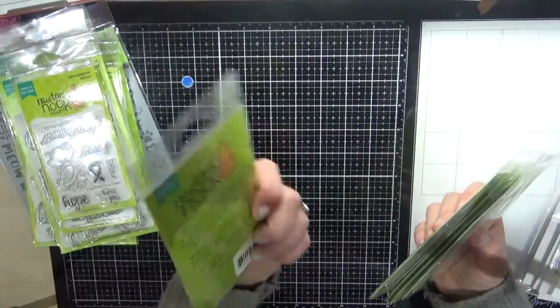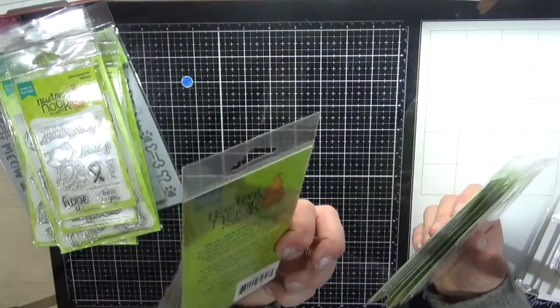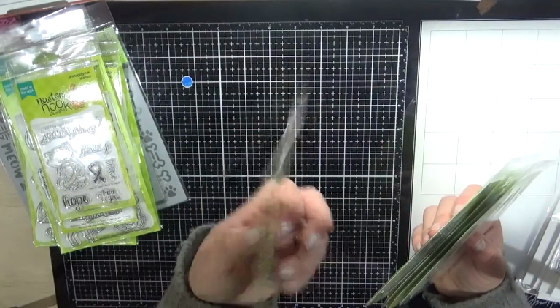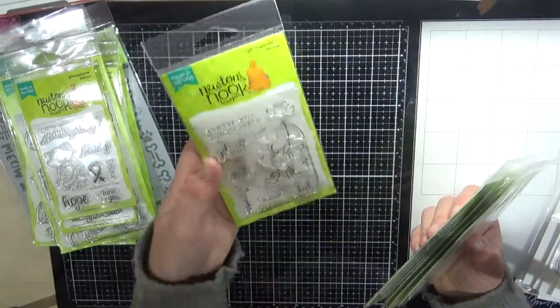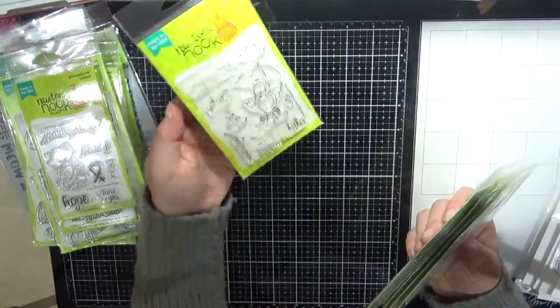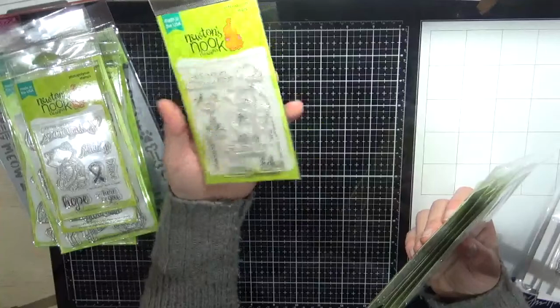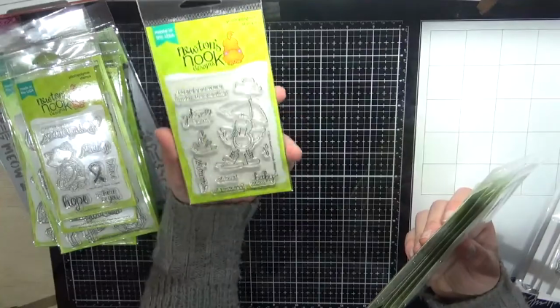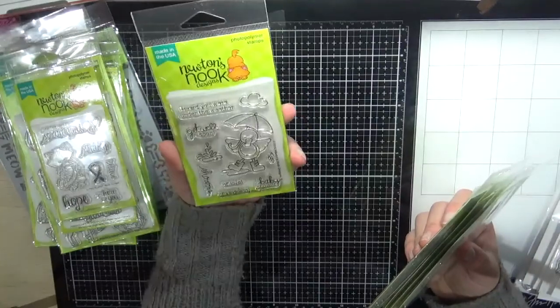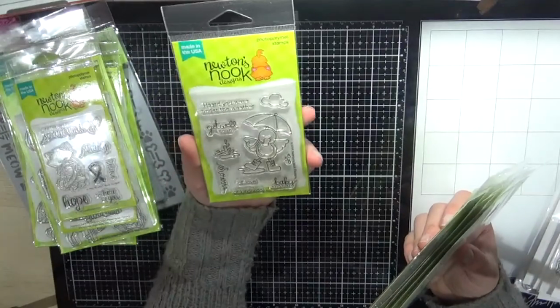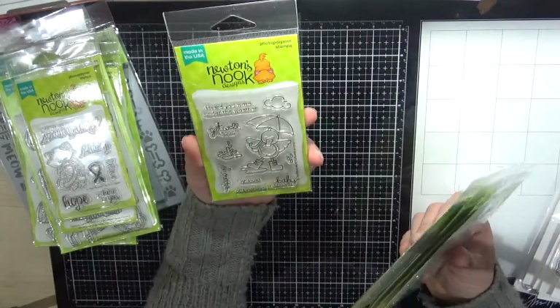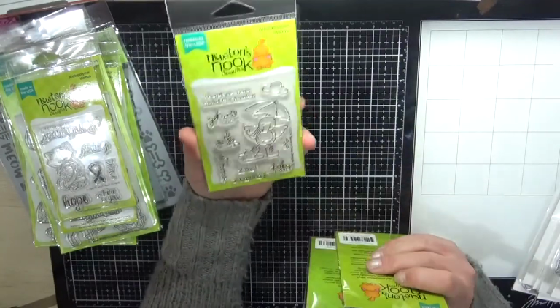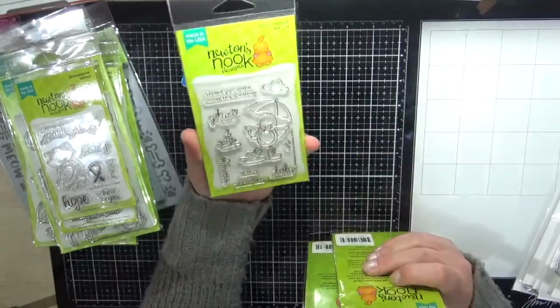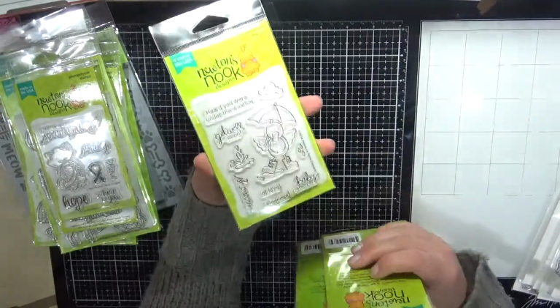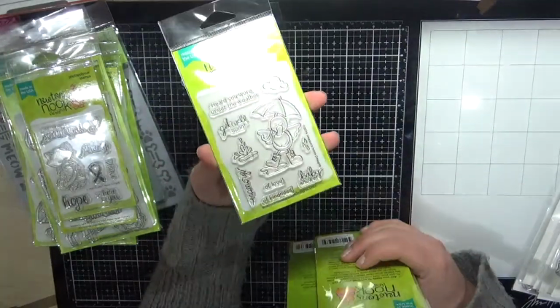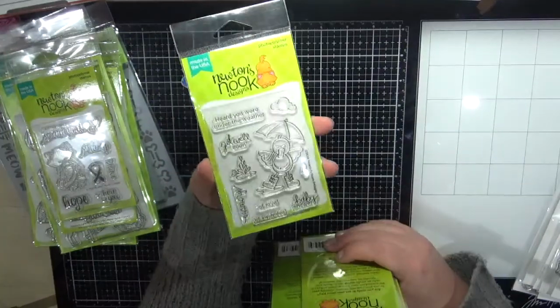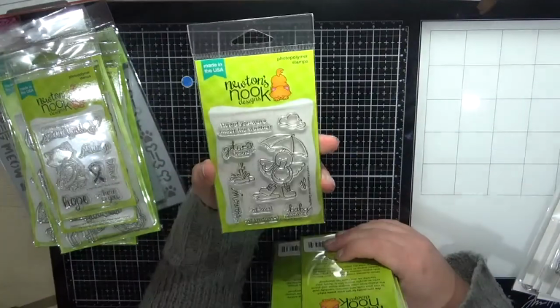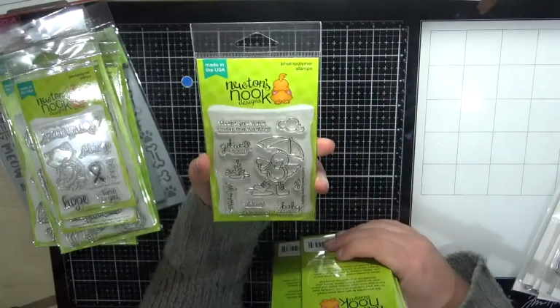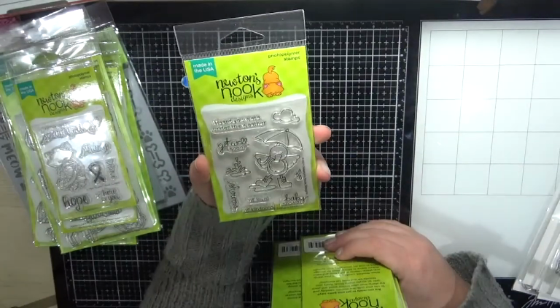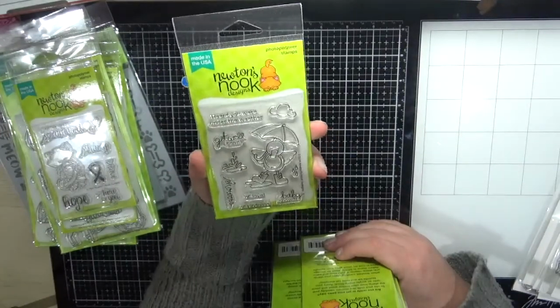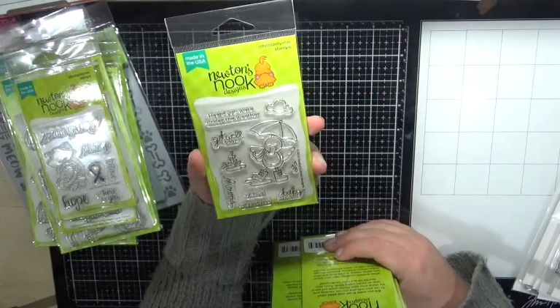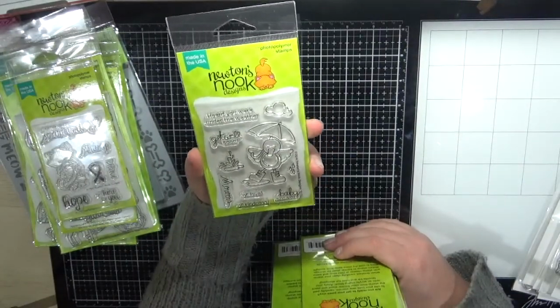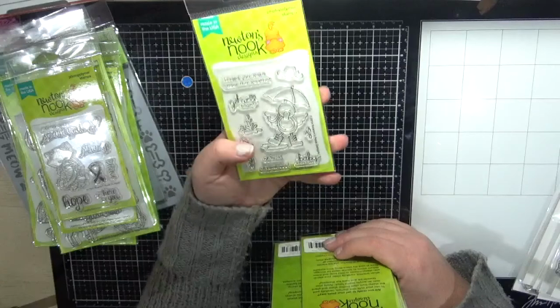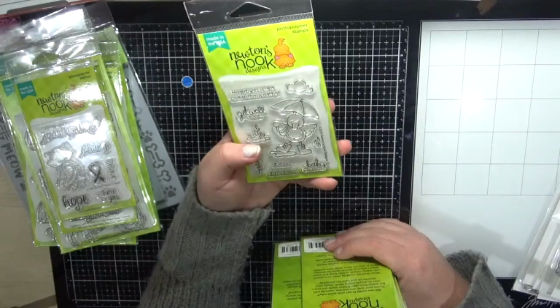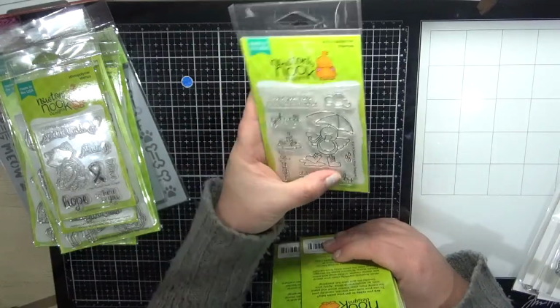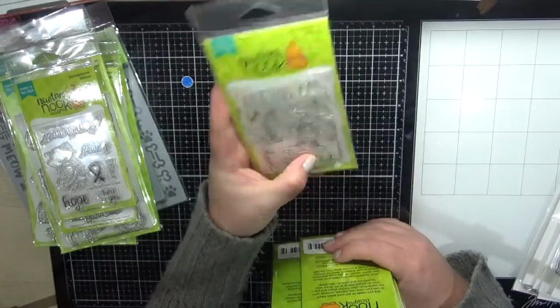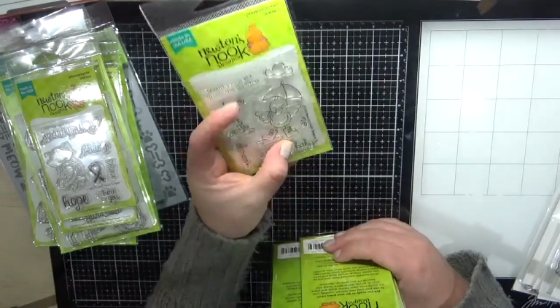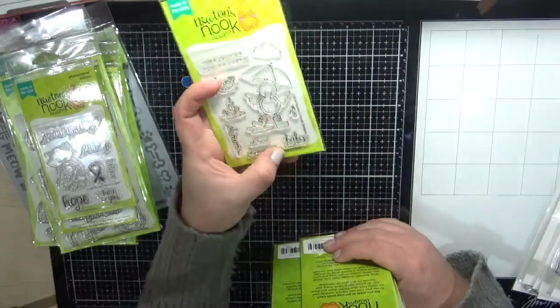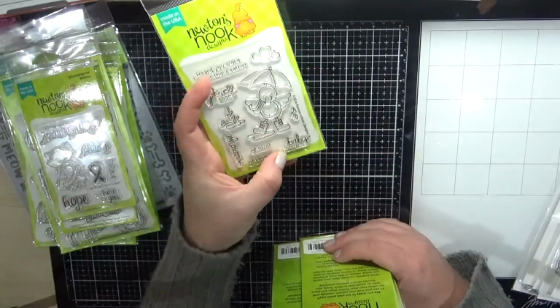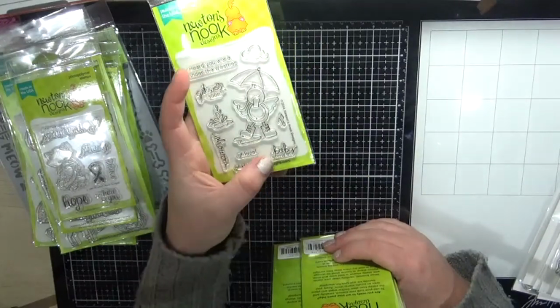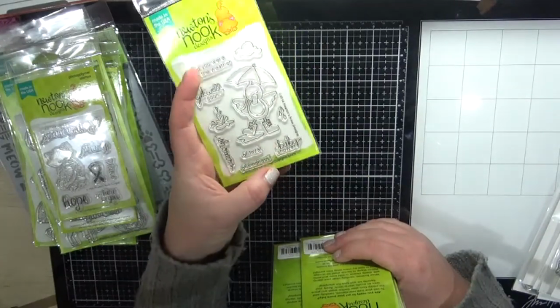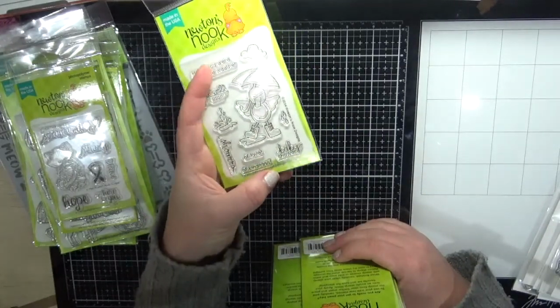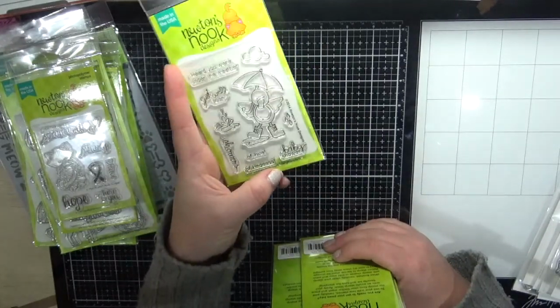This one is Spring Showers — super cute. It would be really cute on a baby shower card. There's actually a baby shower sentiment in there — I didn't even notice that! How cute is that?